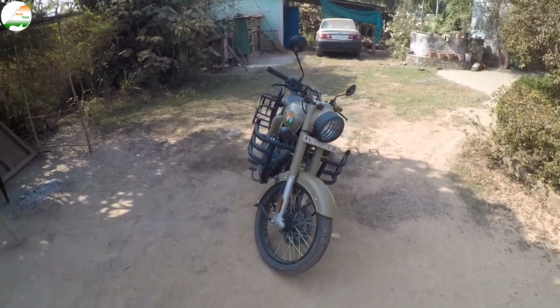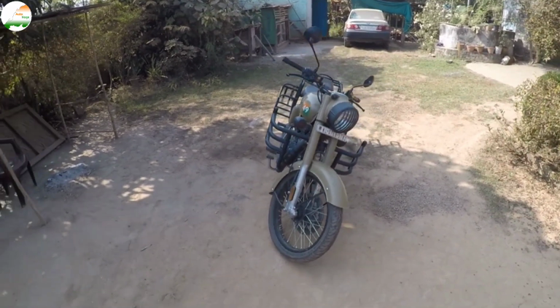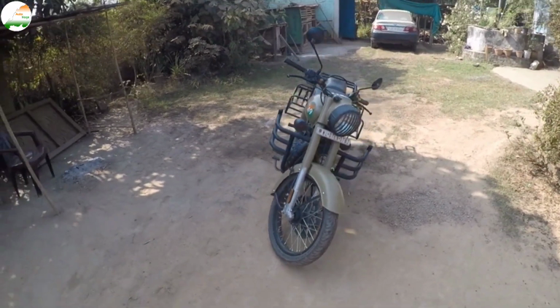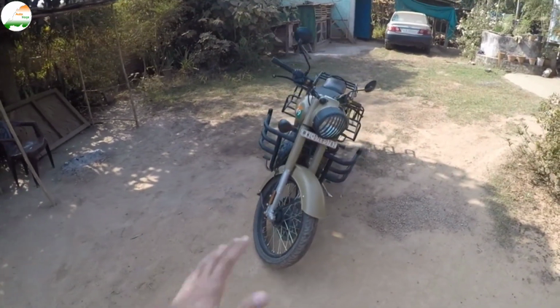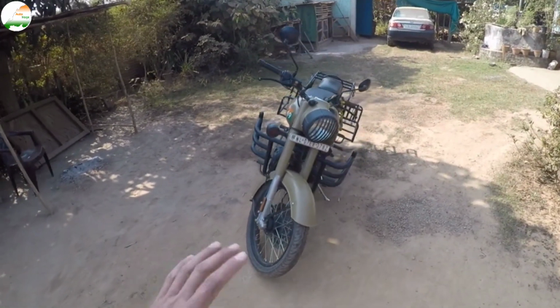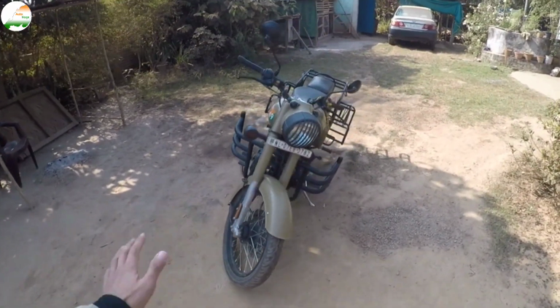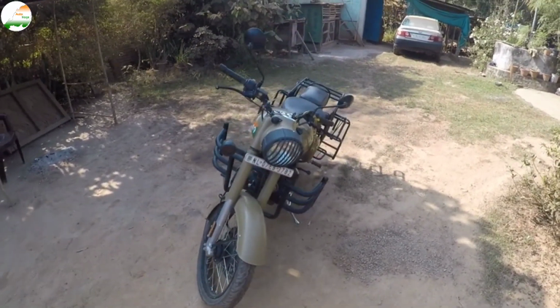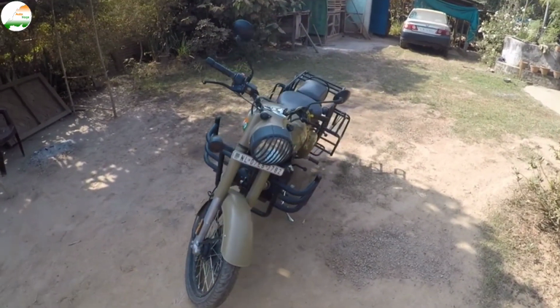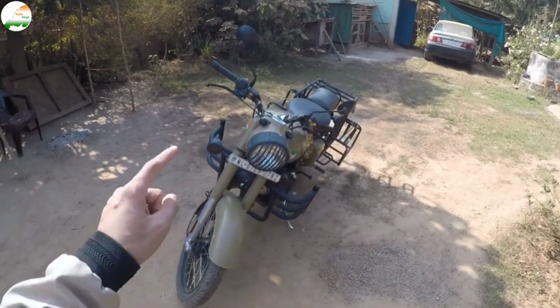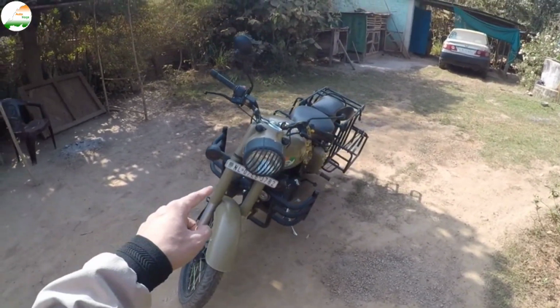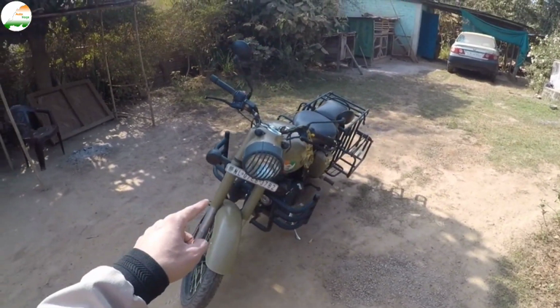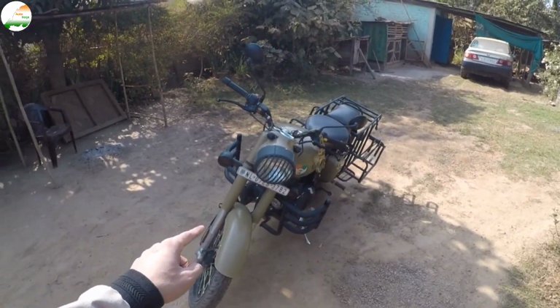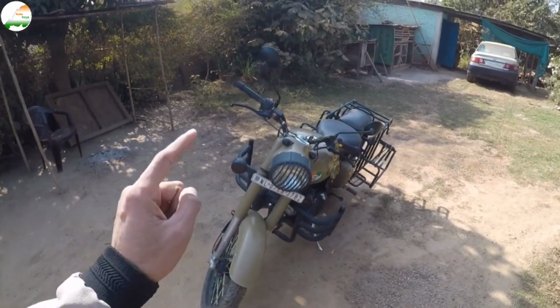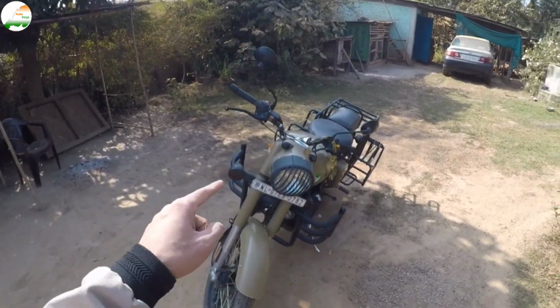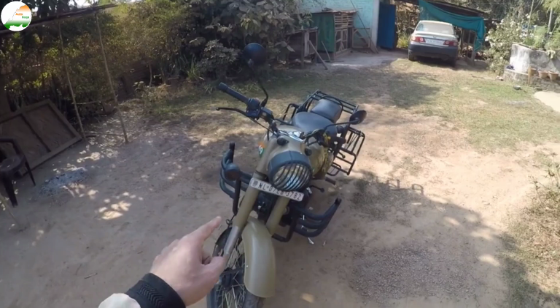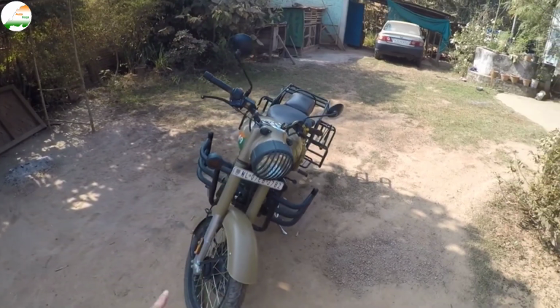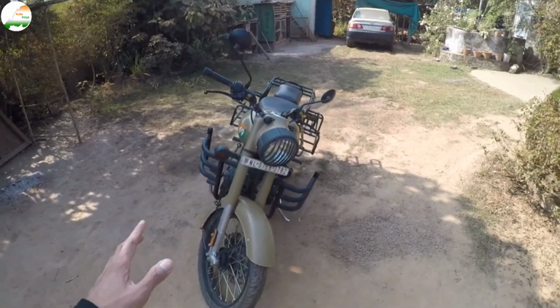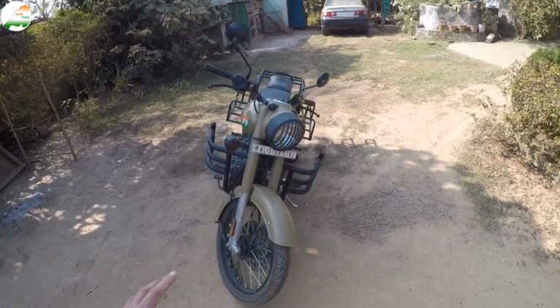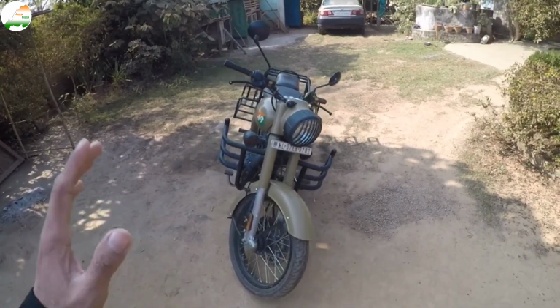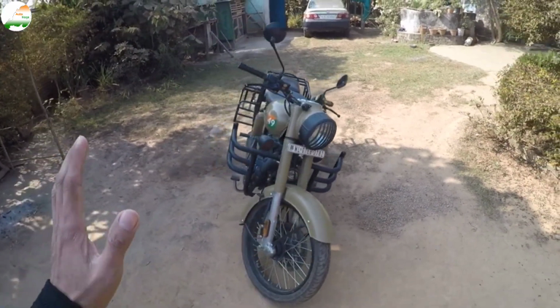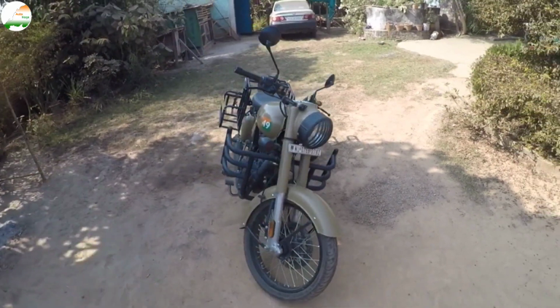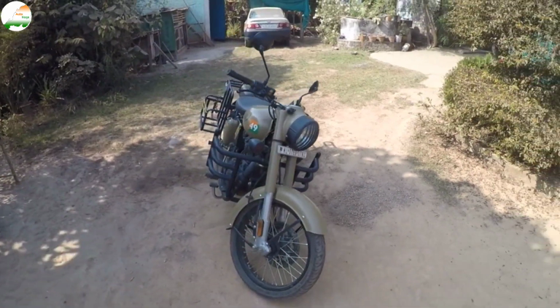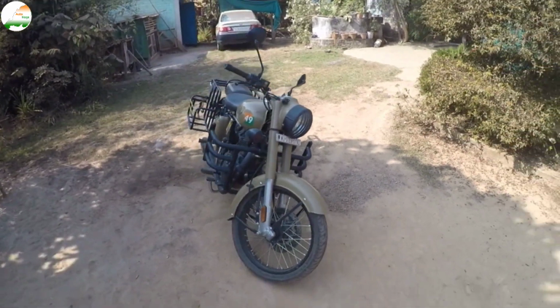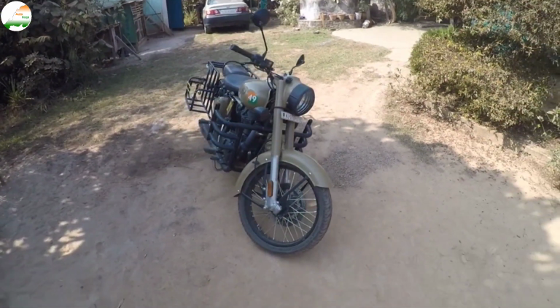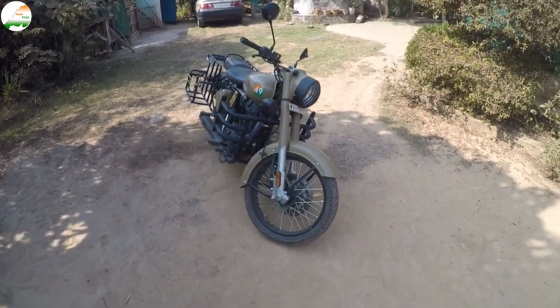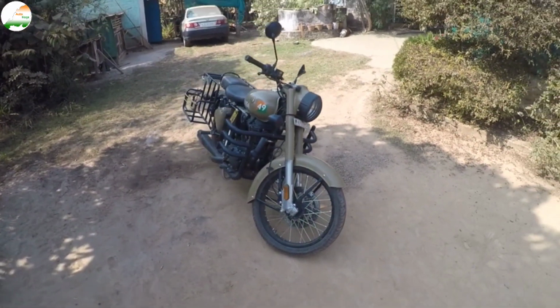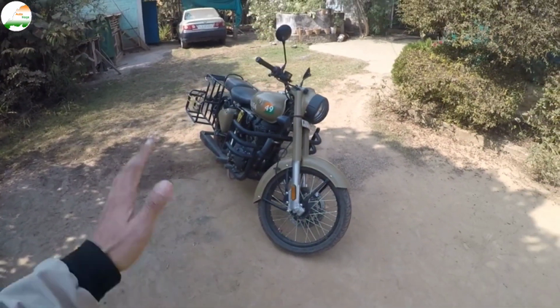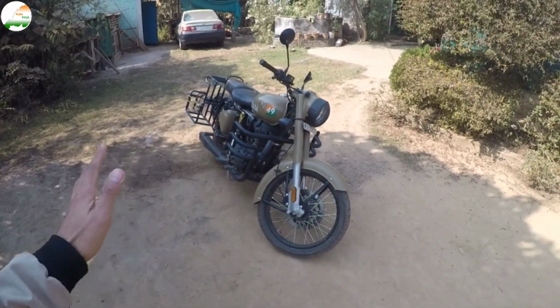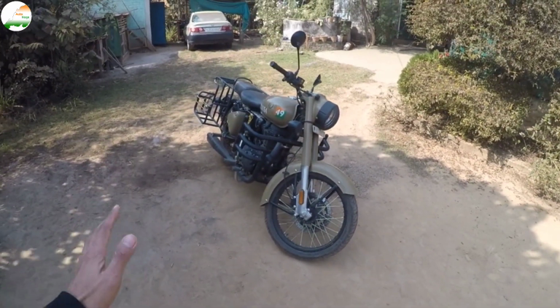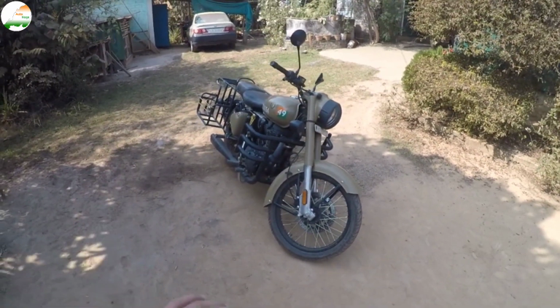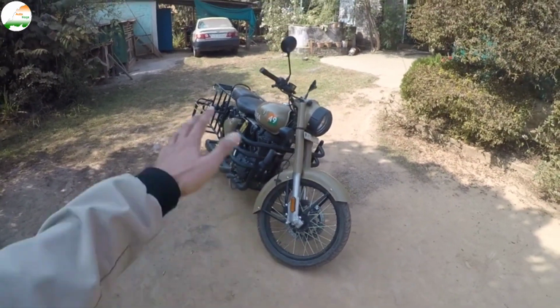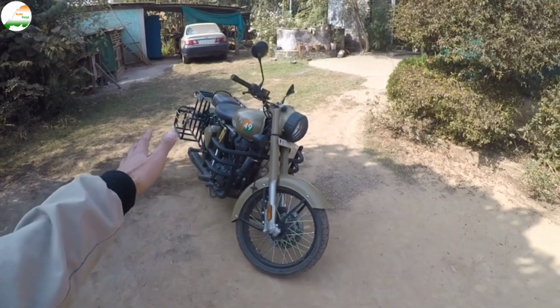There is no problem with the bike condition. It's a 2021 model, around 19 months old. The usage is very low, so I'll share the details.